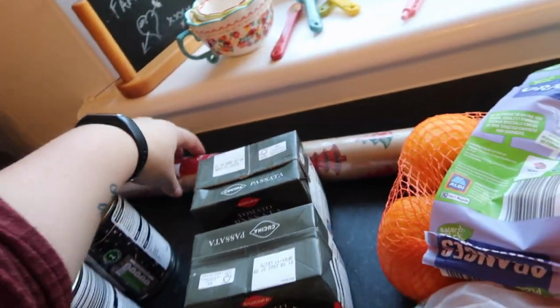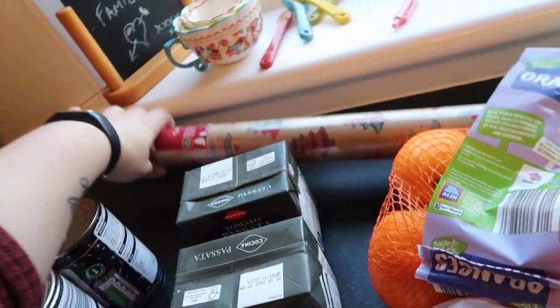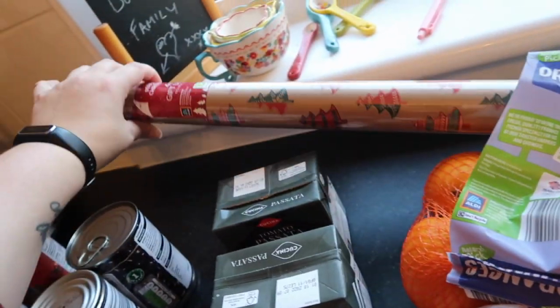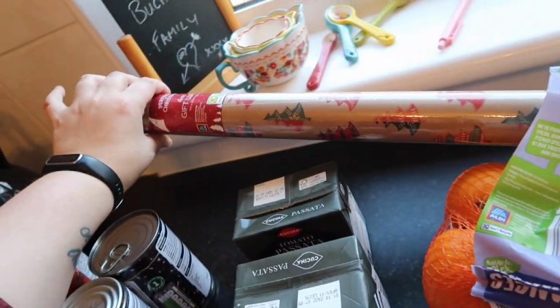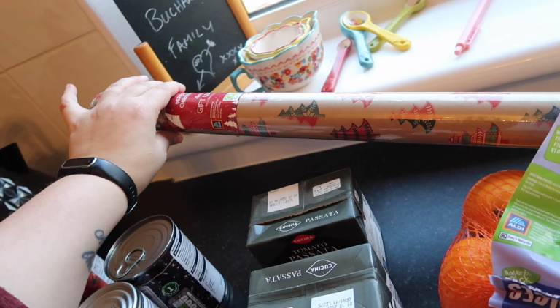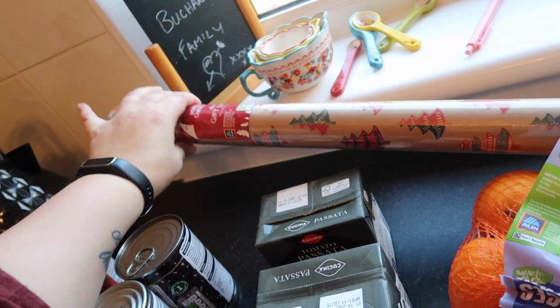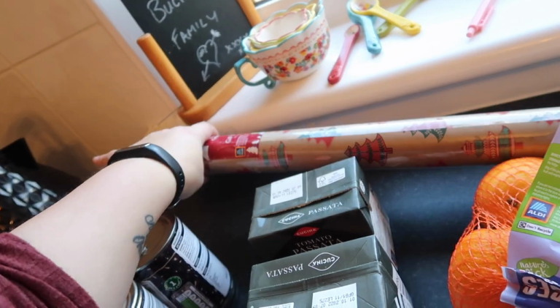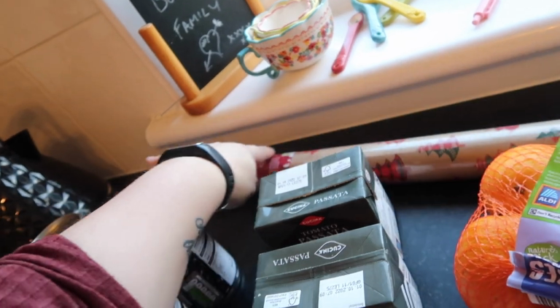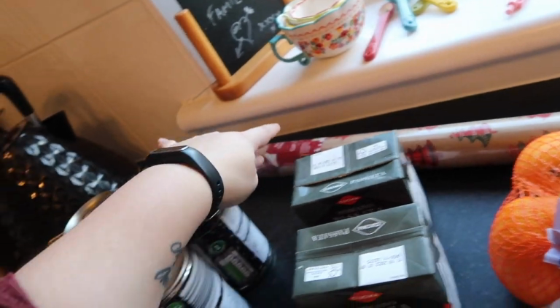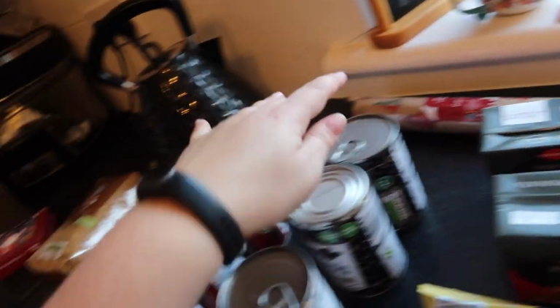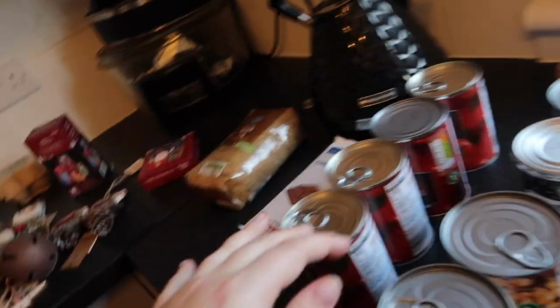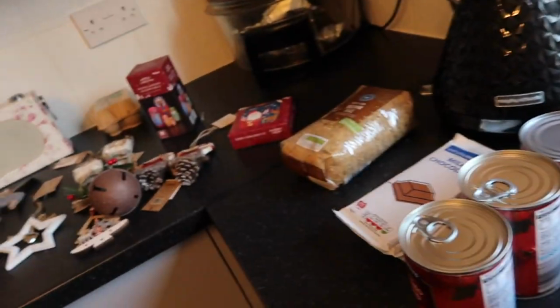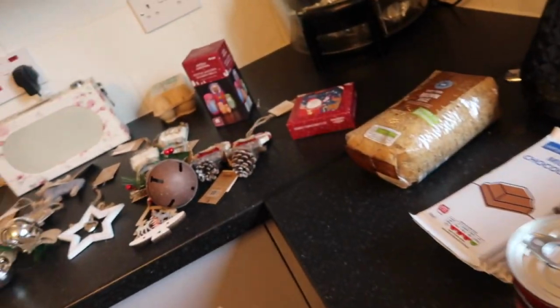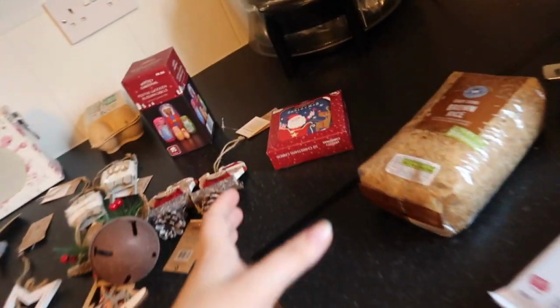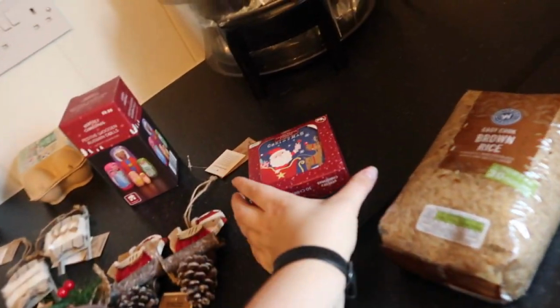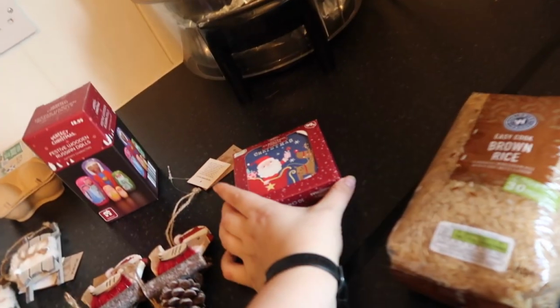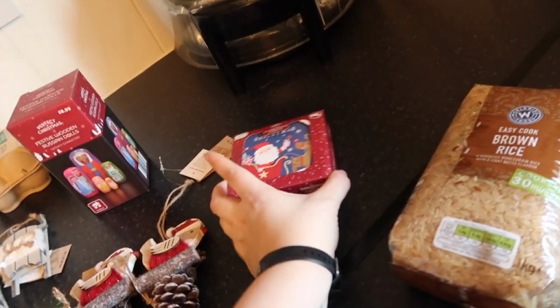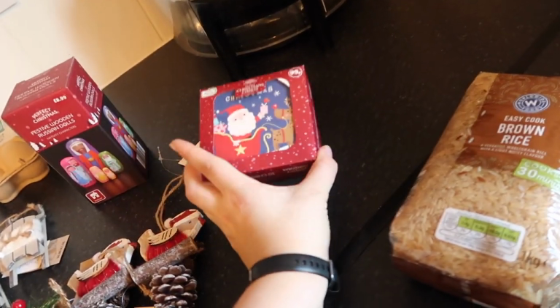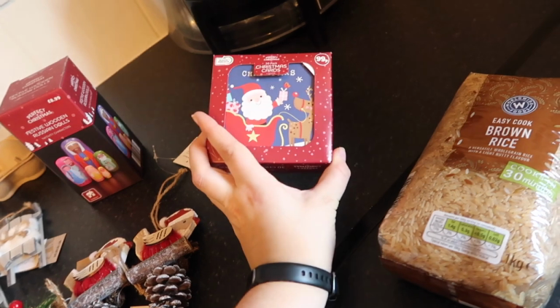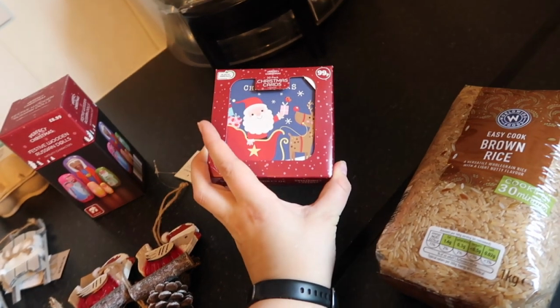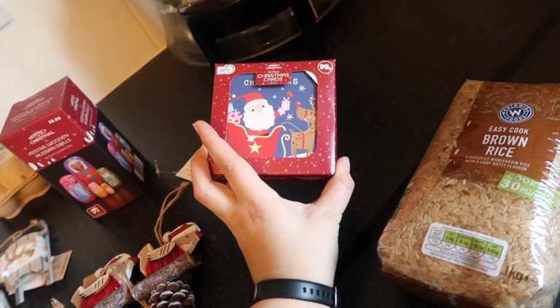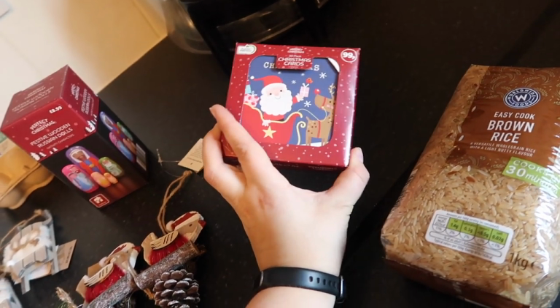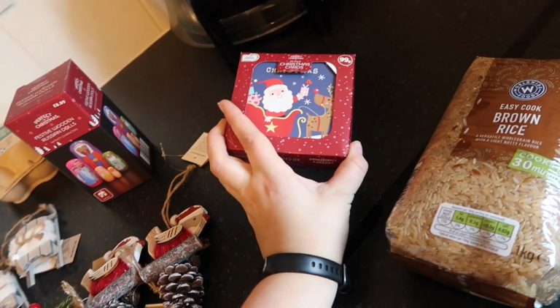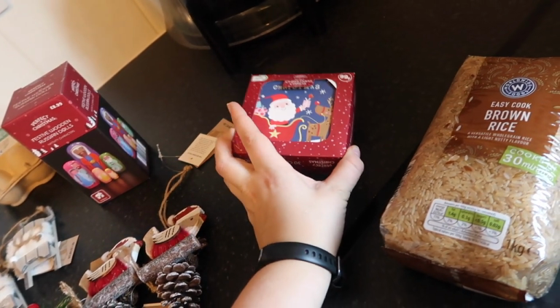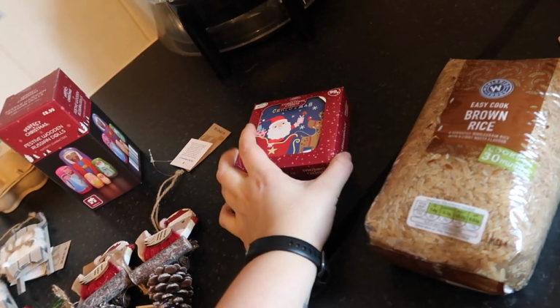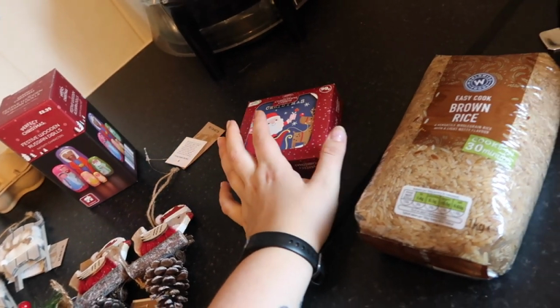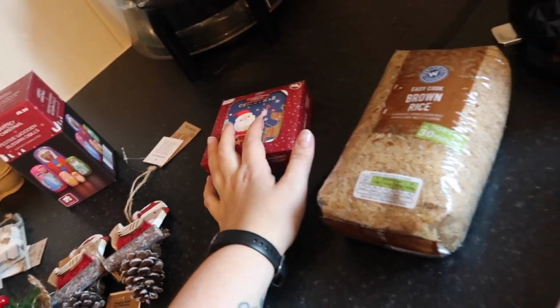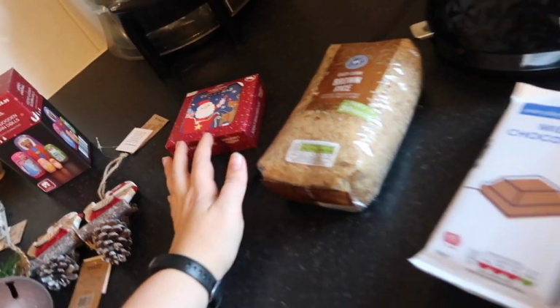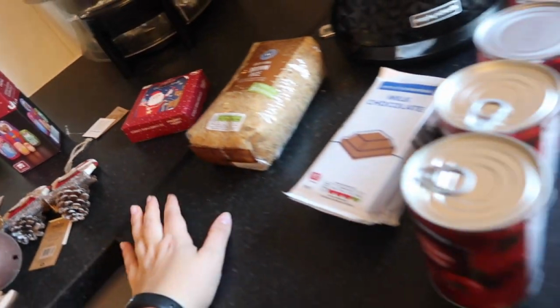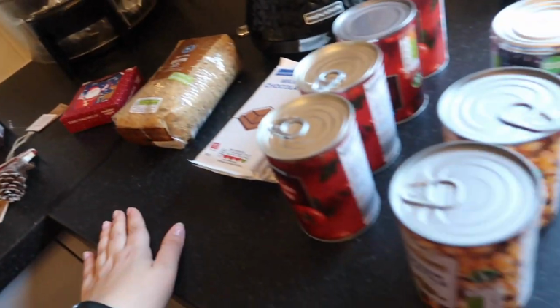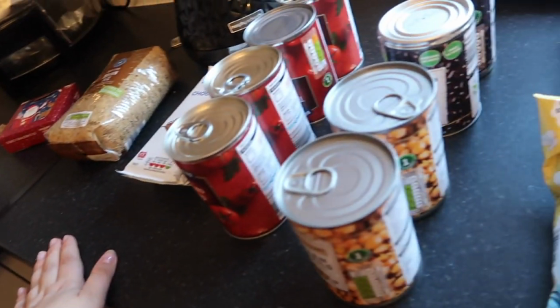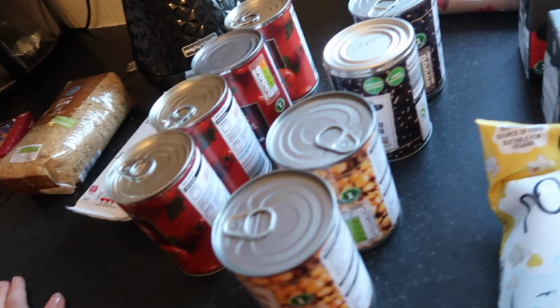And Skye bought this — she bought wrapping paper and she also bought these Christmas cards. I don't know what she's going to do with them; she says she's going to do something, so we shall see.